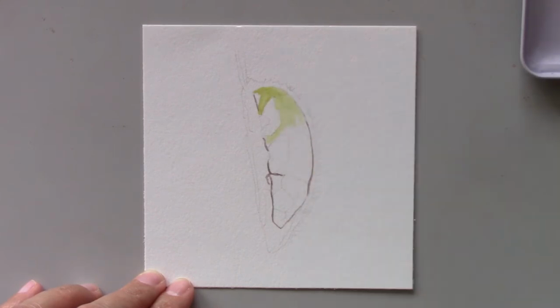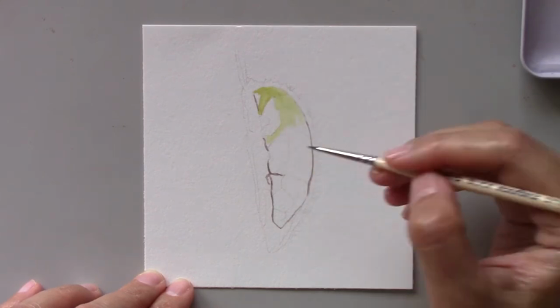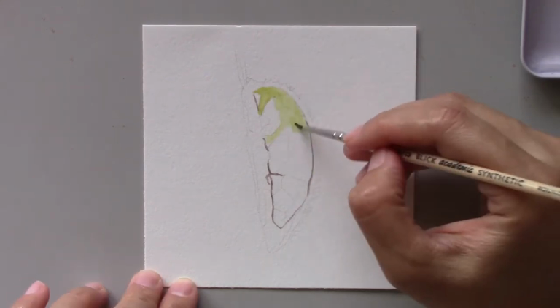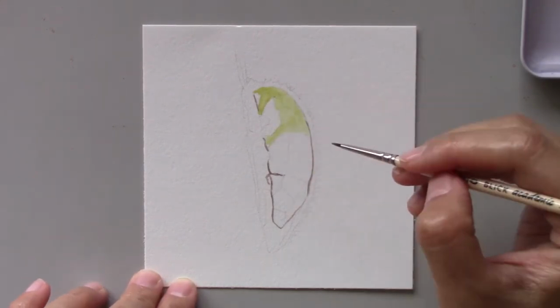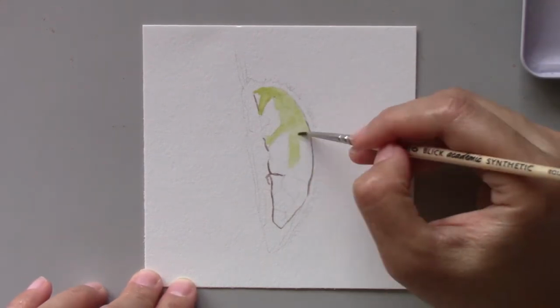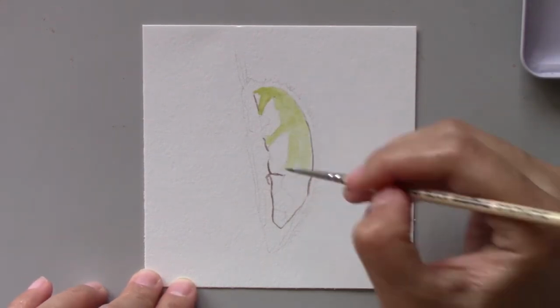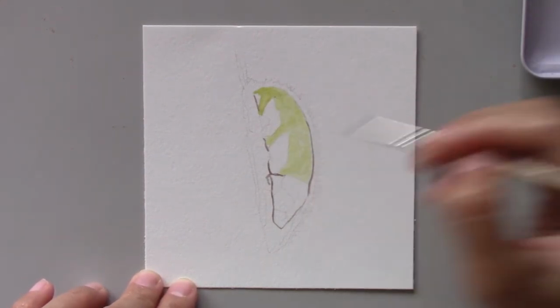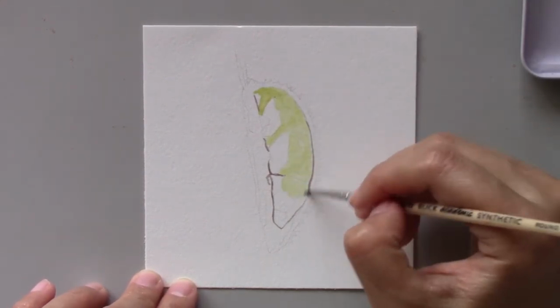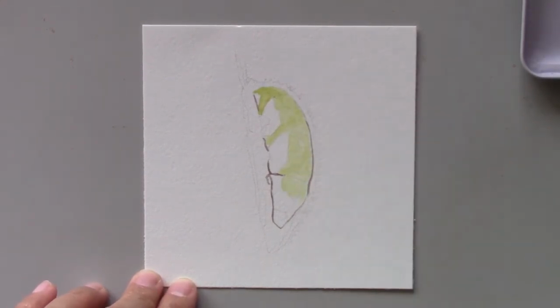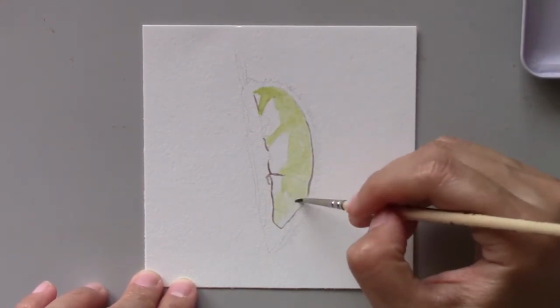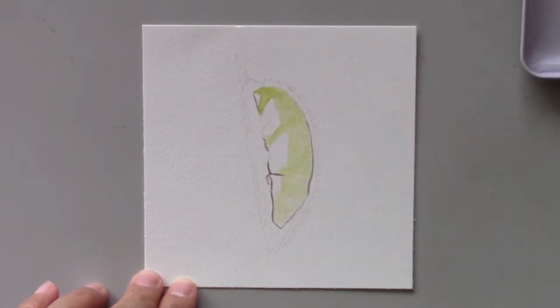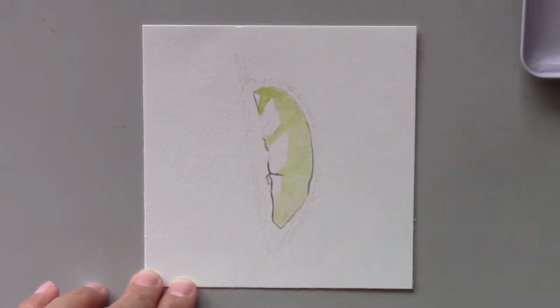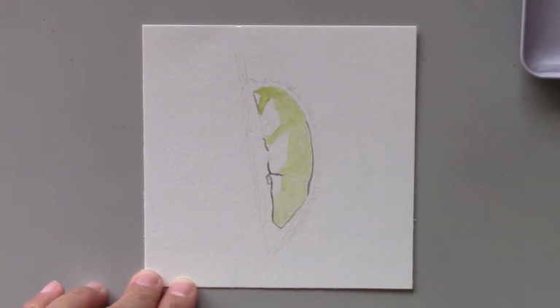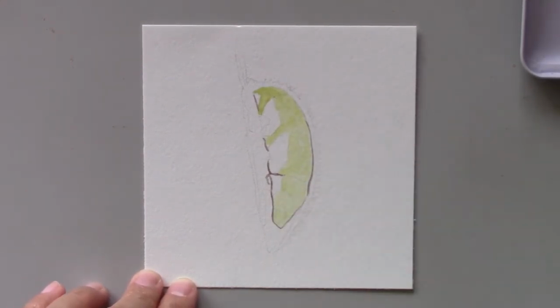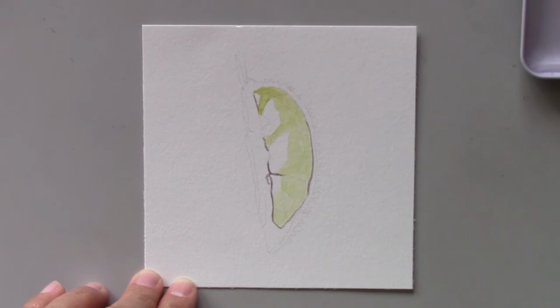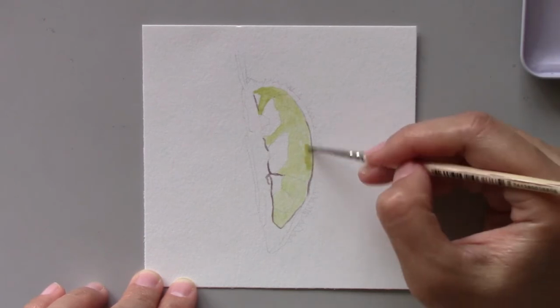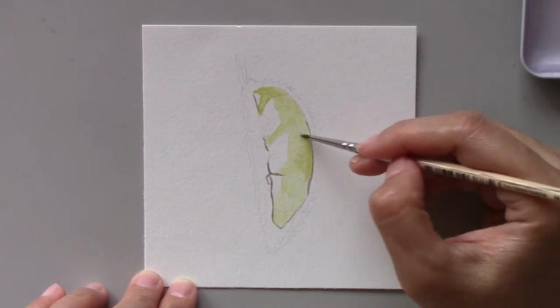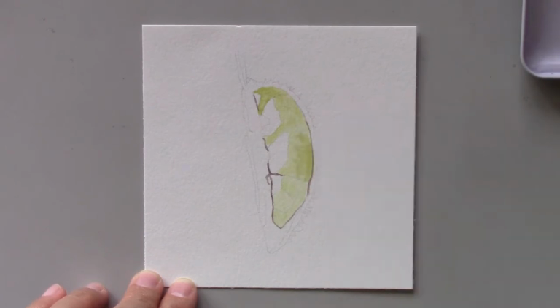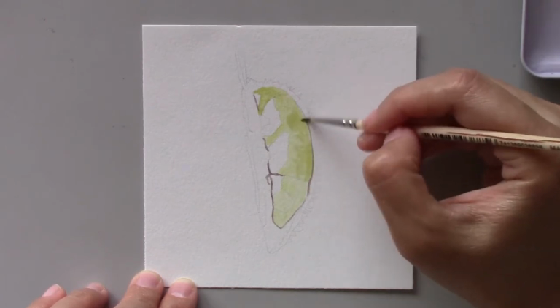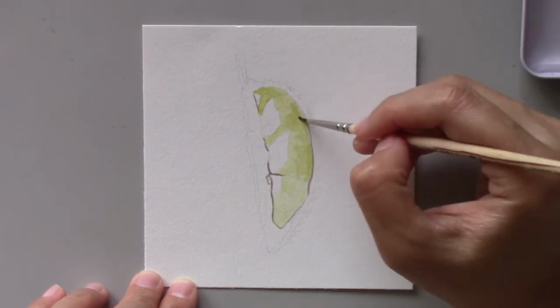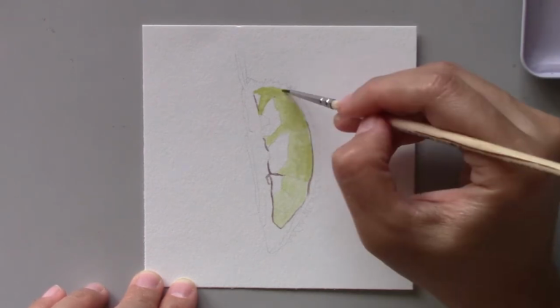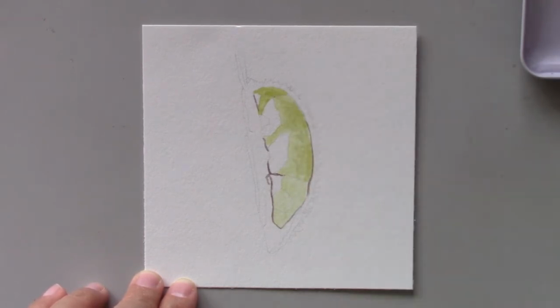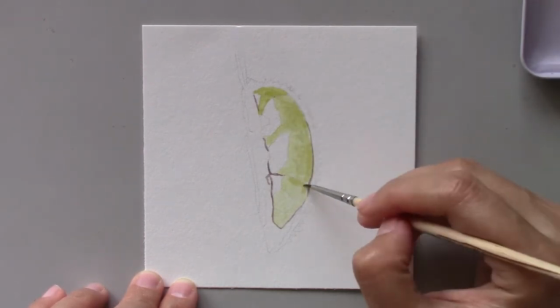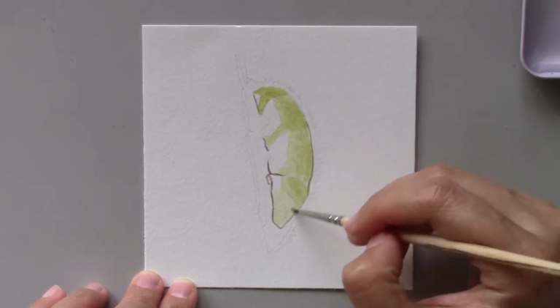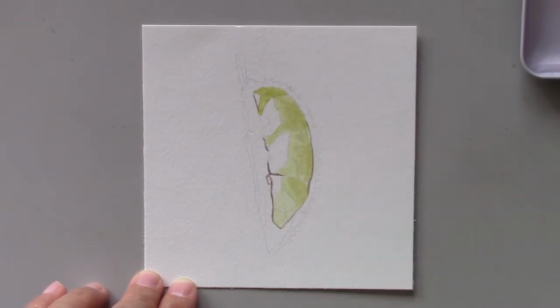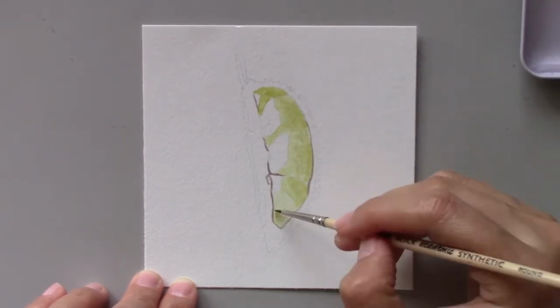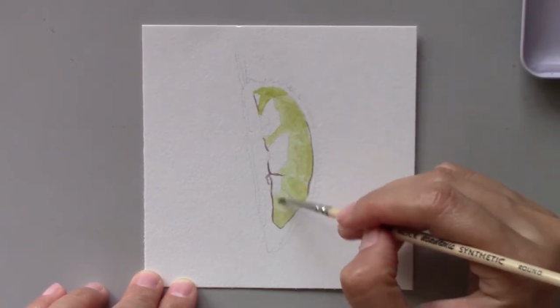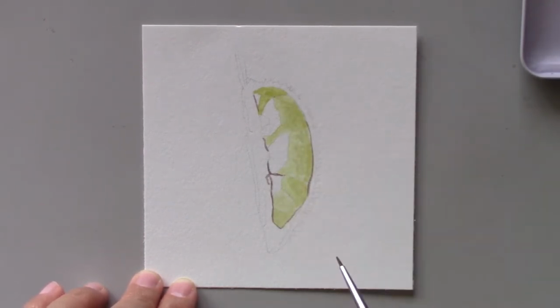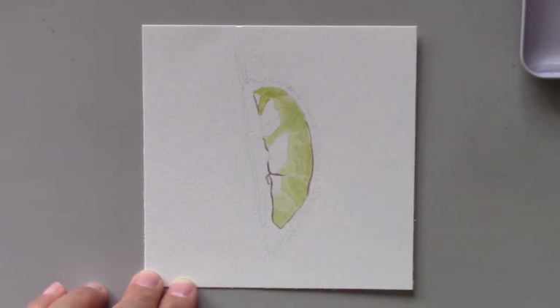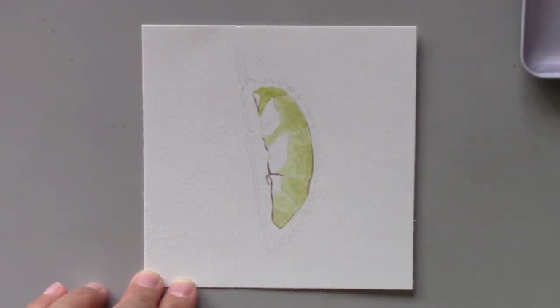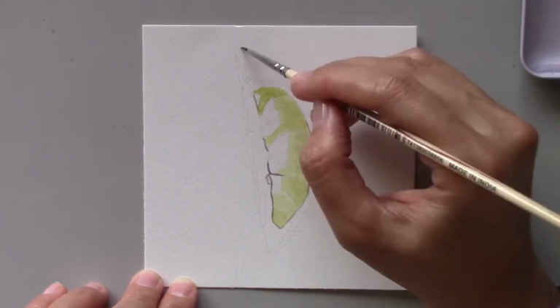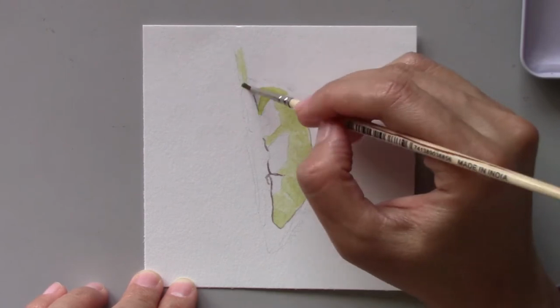Durian has thorns all around the shell, is olive green in color, and has yellow thick flesh and lots of seeds.